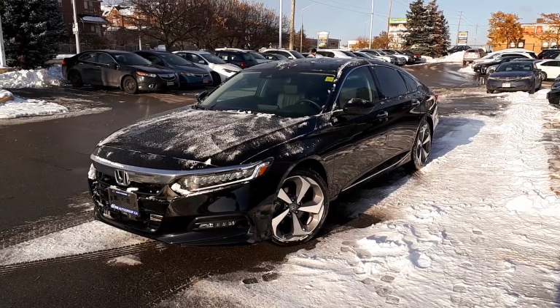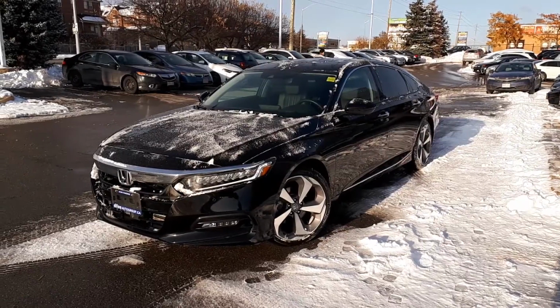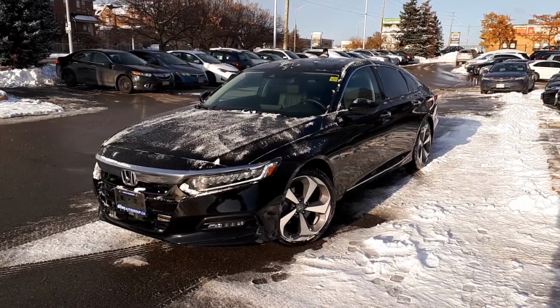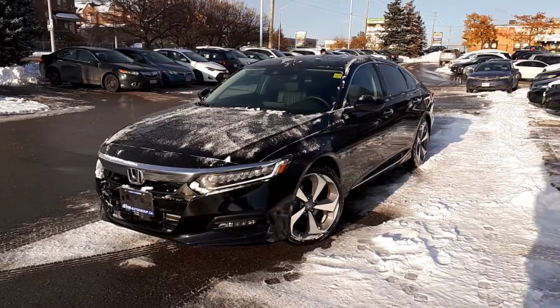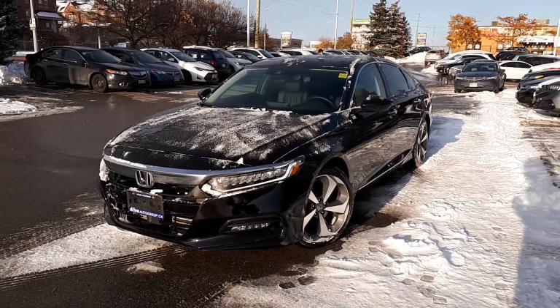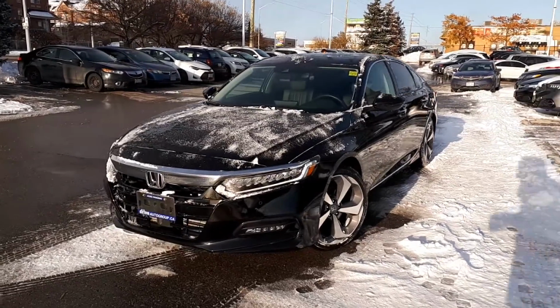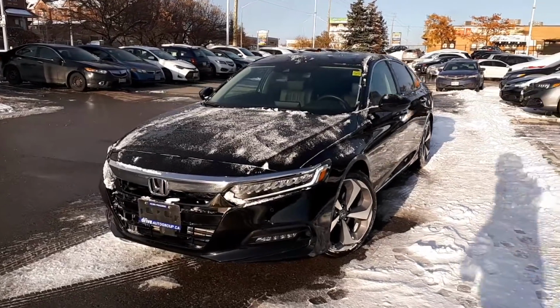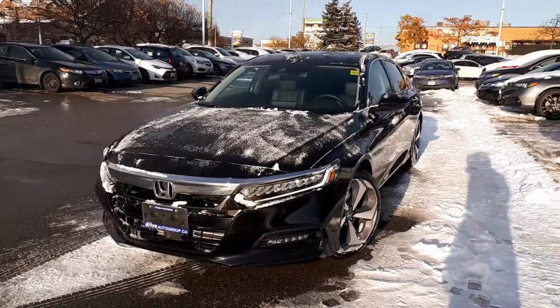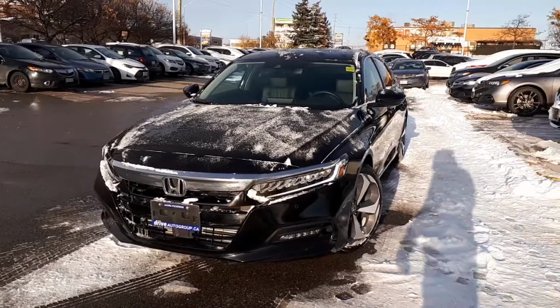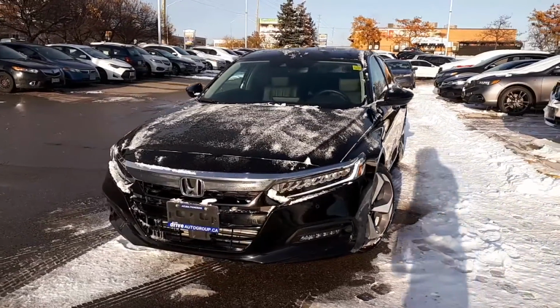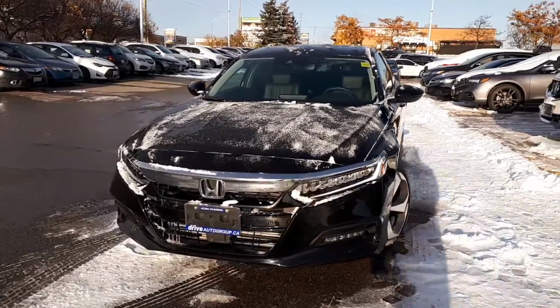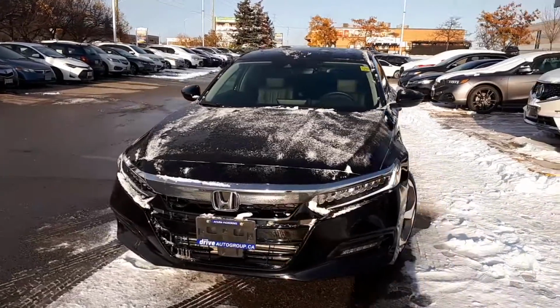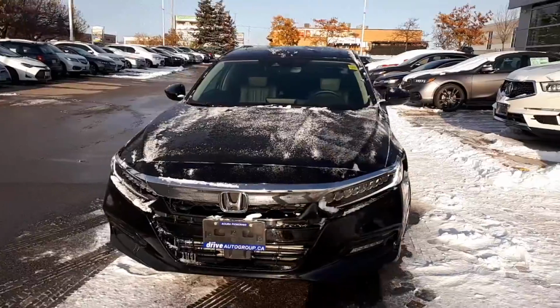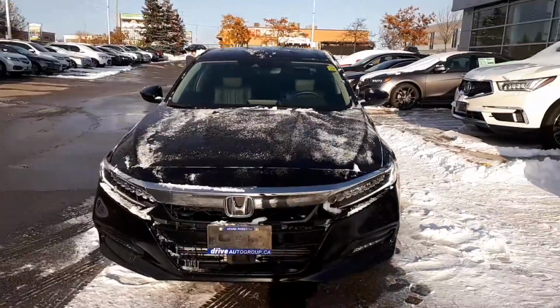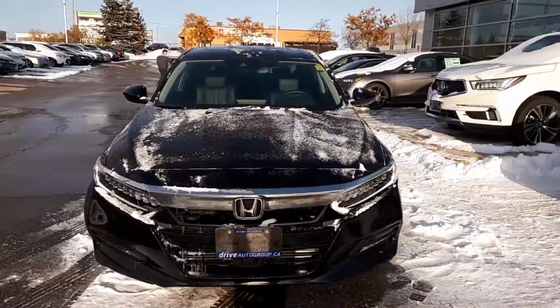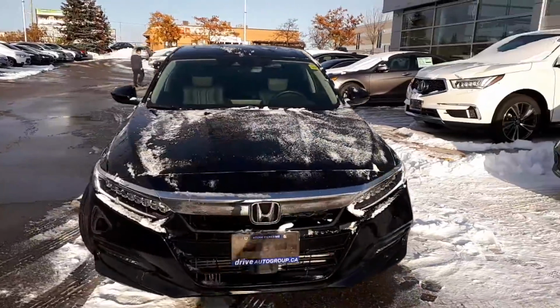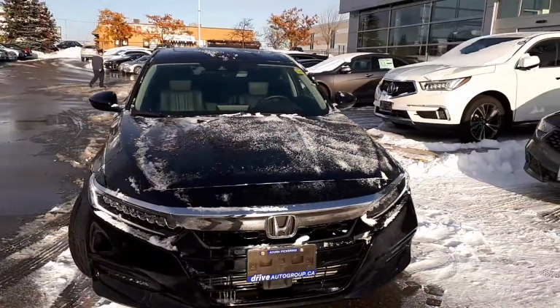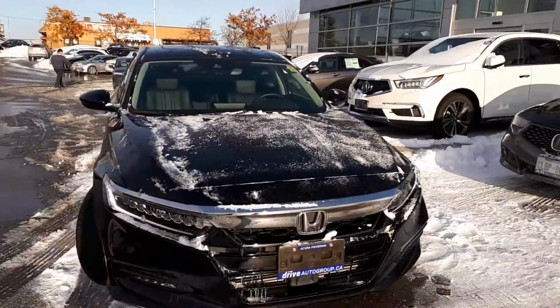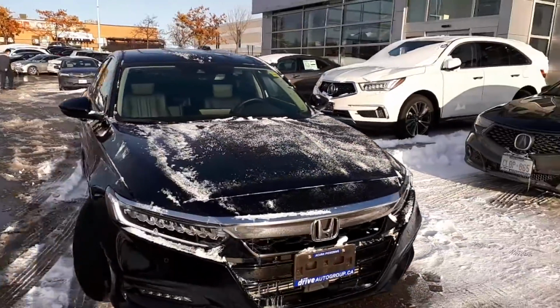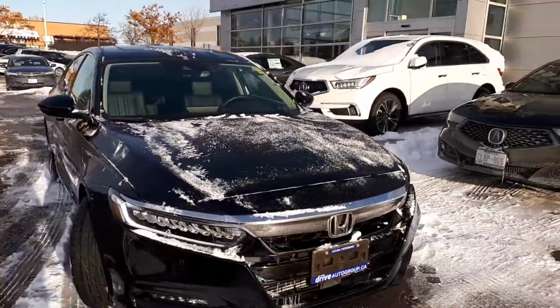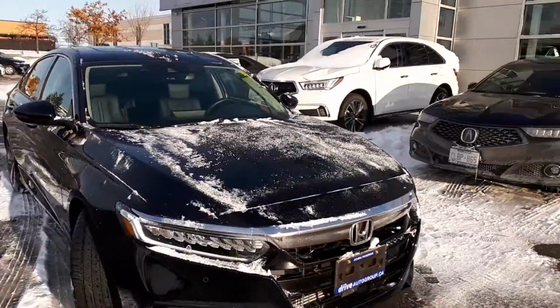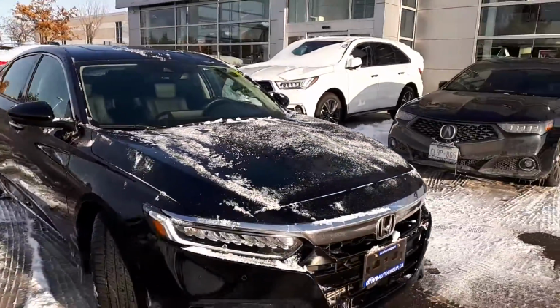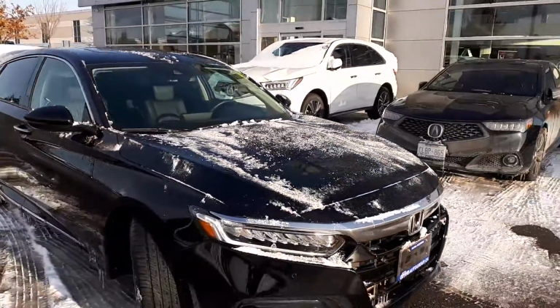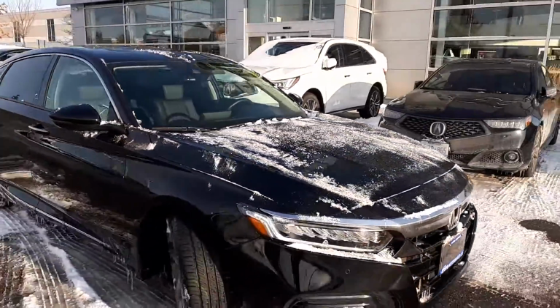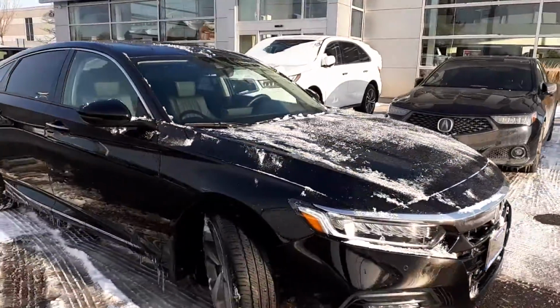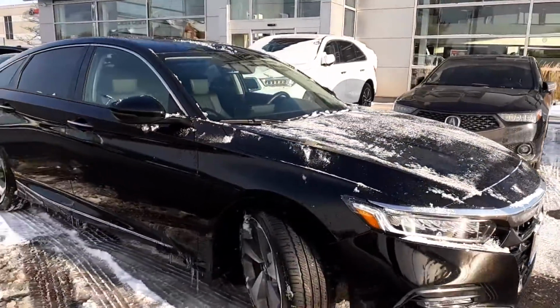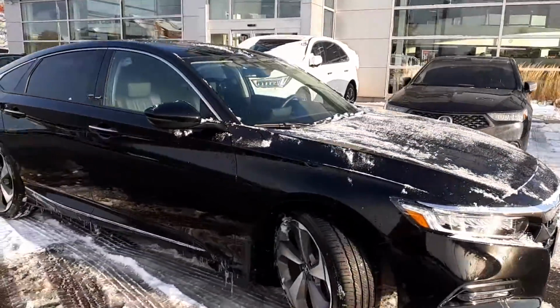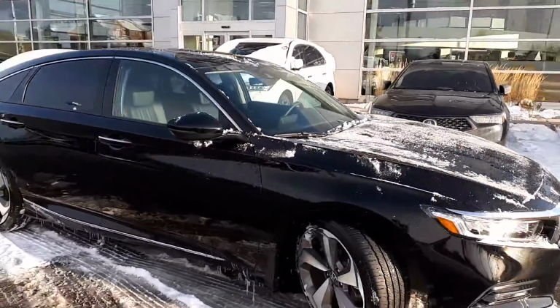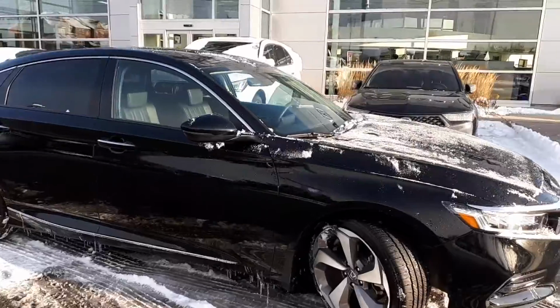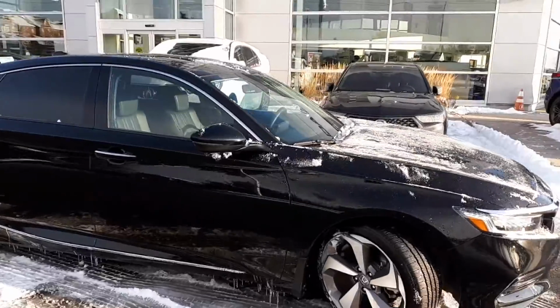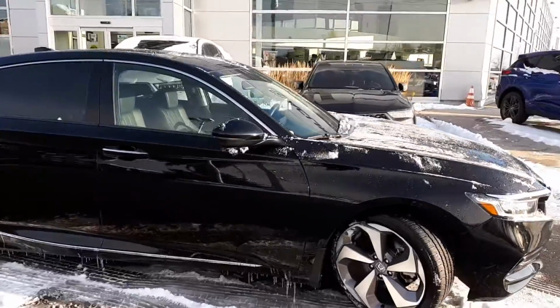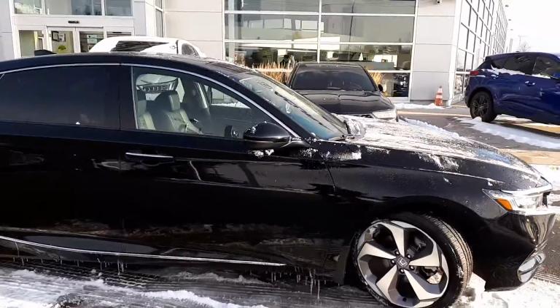Here at Acura Pickering we have a DriveShield certified 2019 Honda Accord Touring 1.5T. Here's a quick look at the outside of the vehicle.